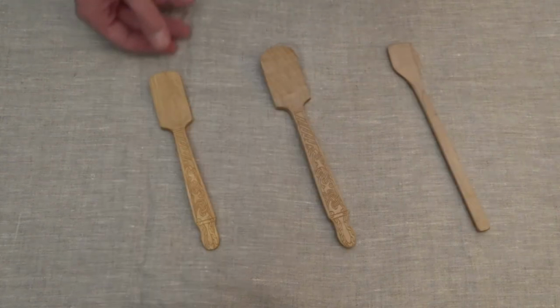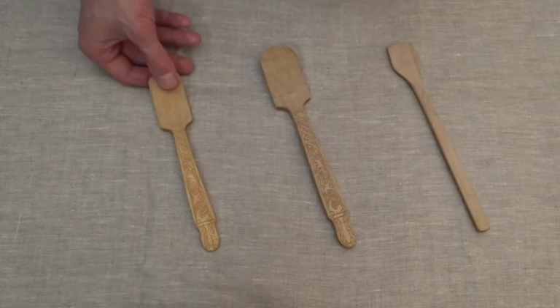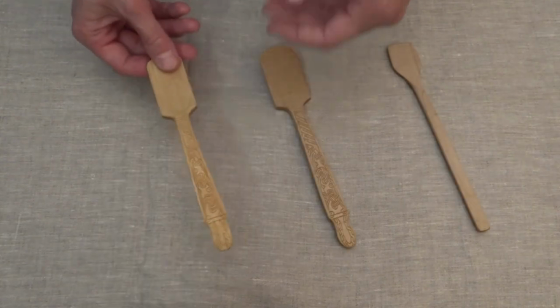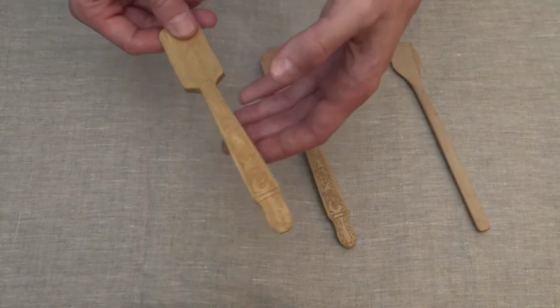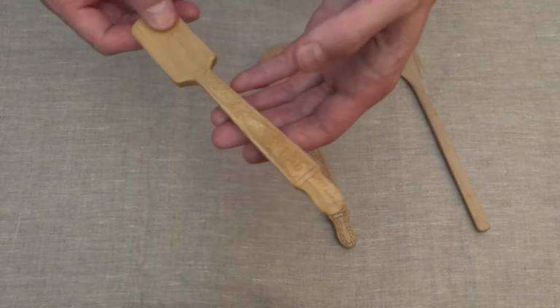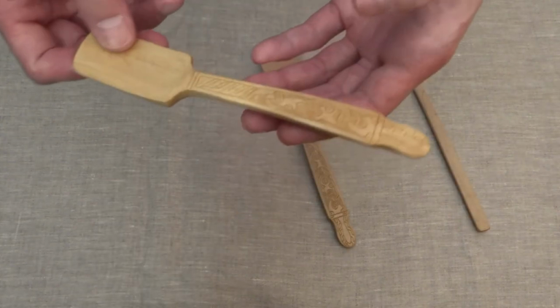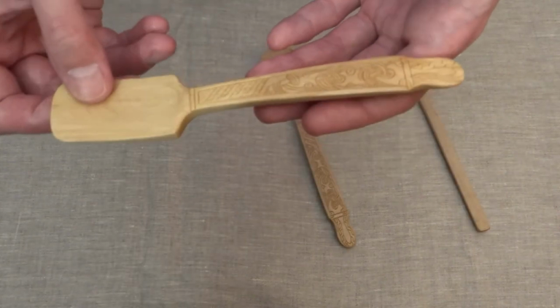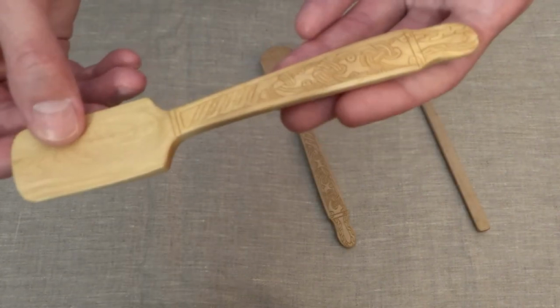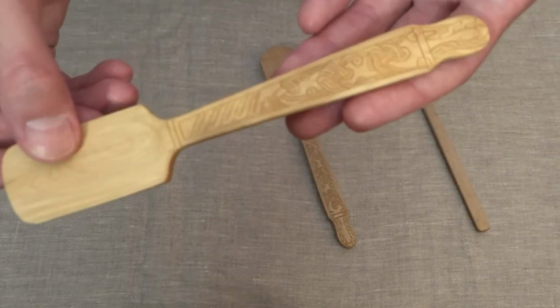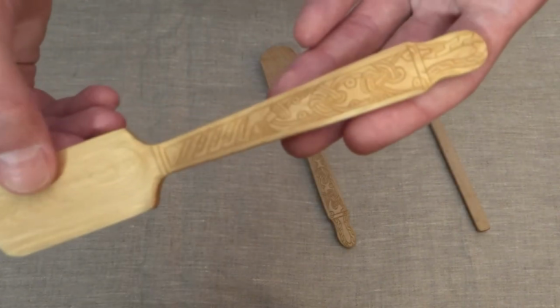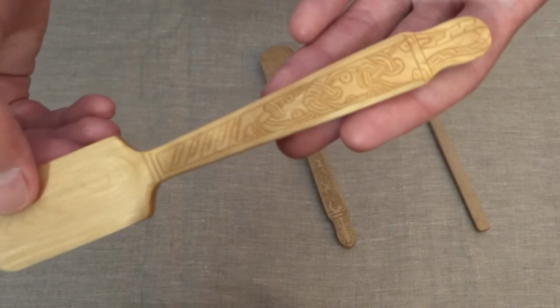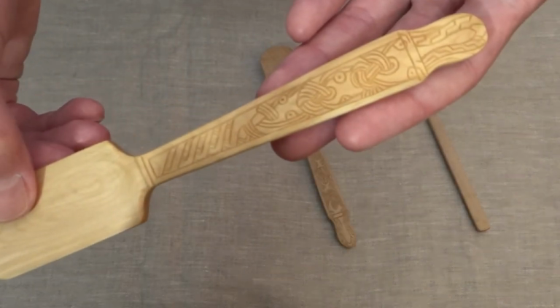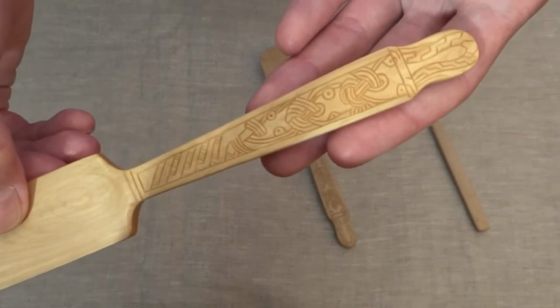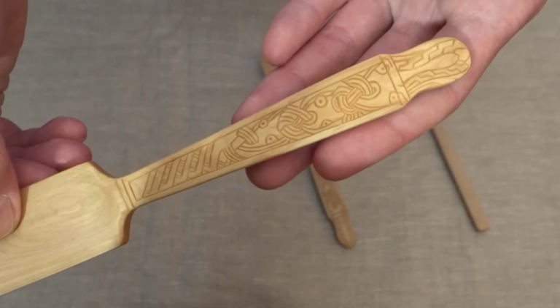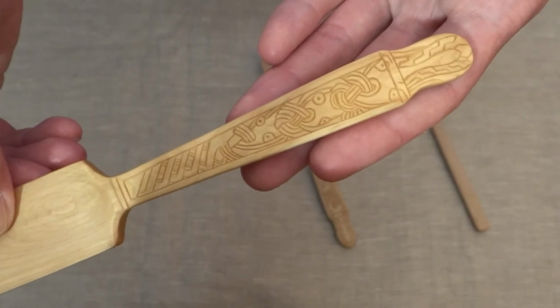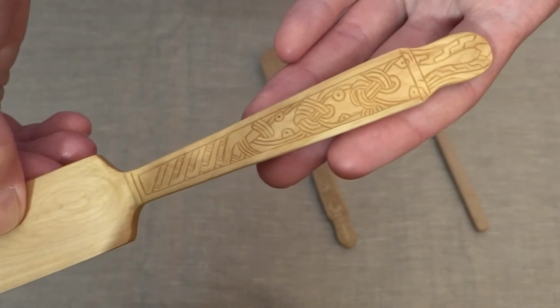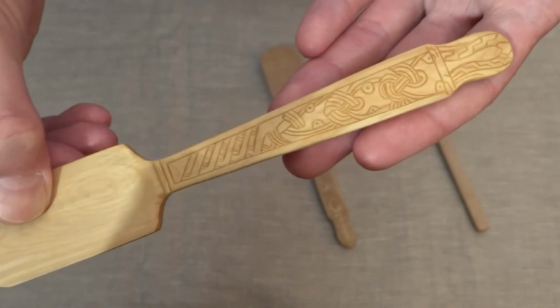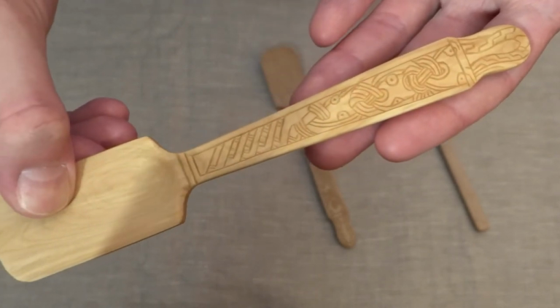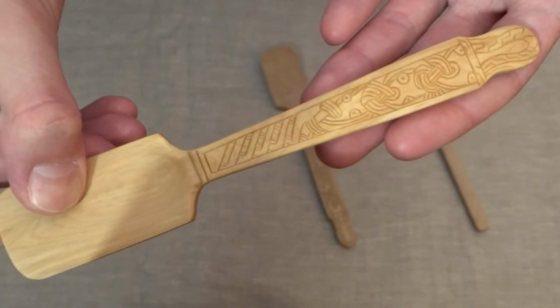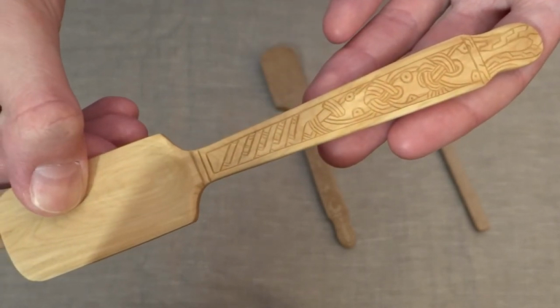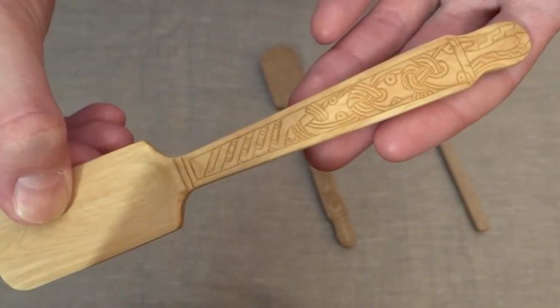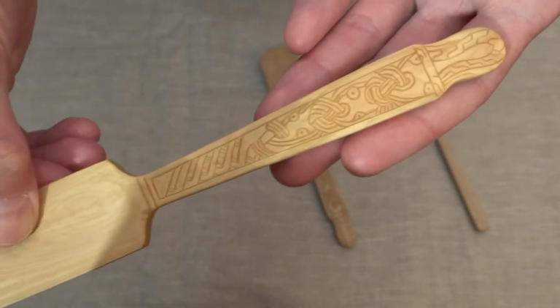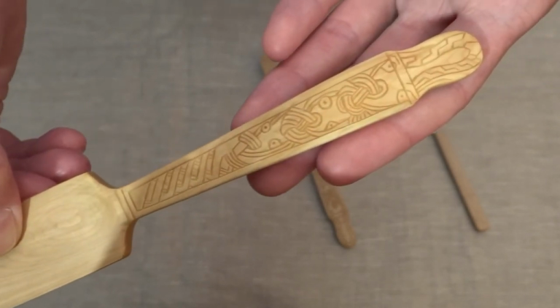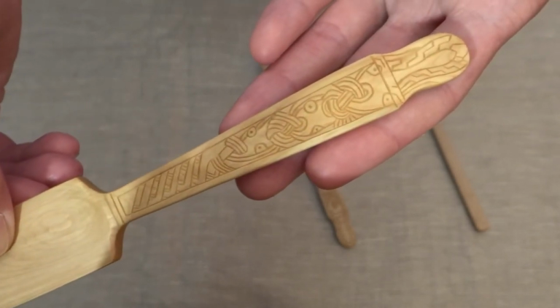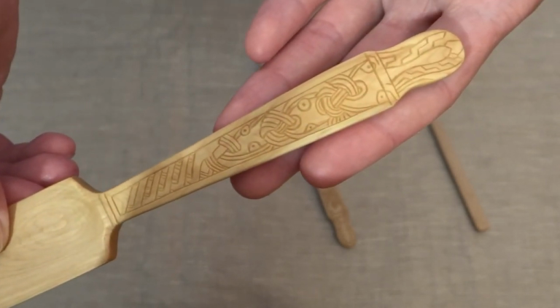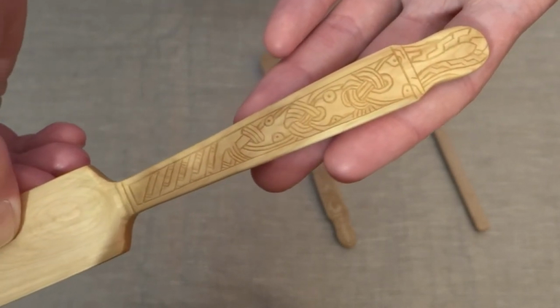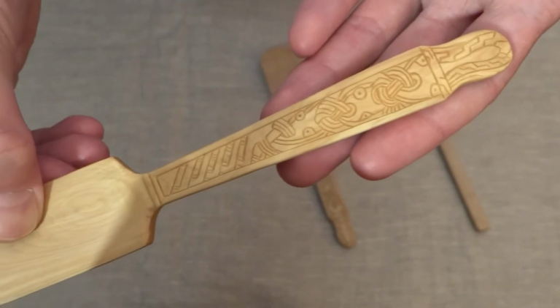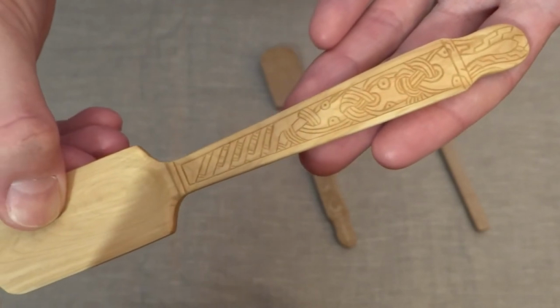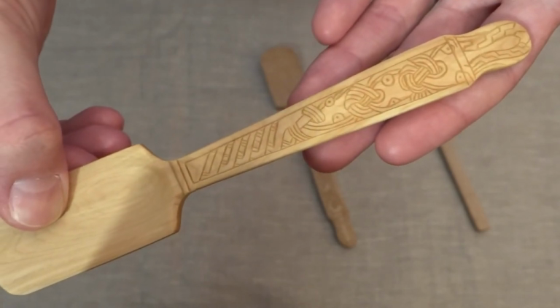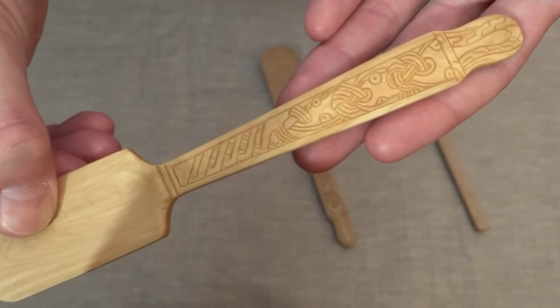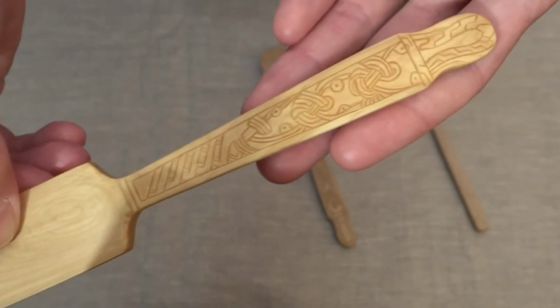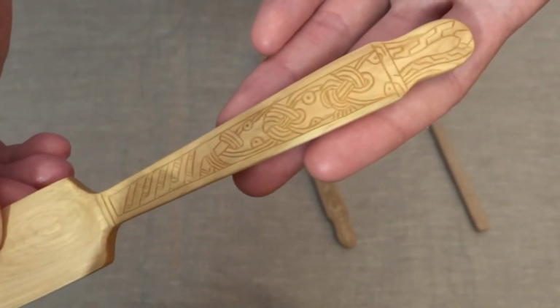The most beautiful thing here is the ornament, of course. I tried to make it as close to the original as possible. It's hard to comment here — I'm not an expert in ornamentics, but it could have its meaning.